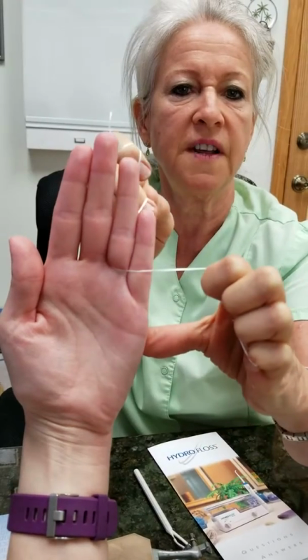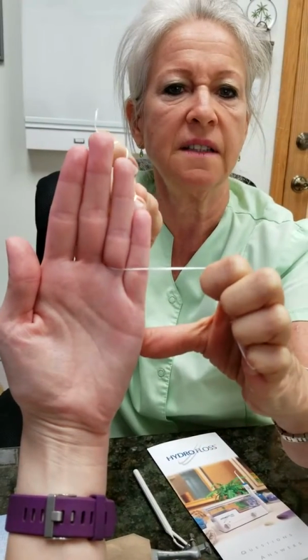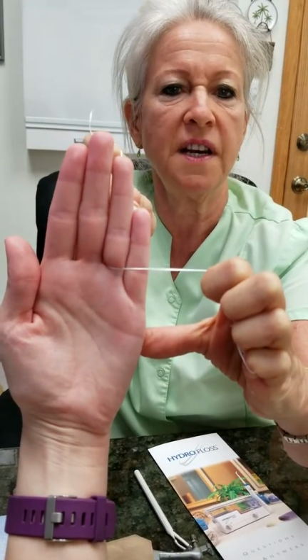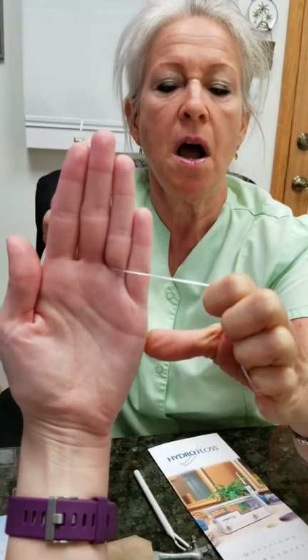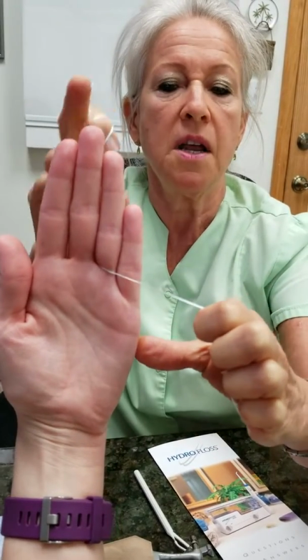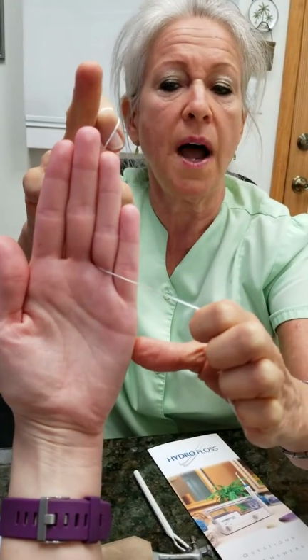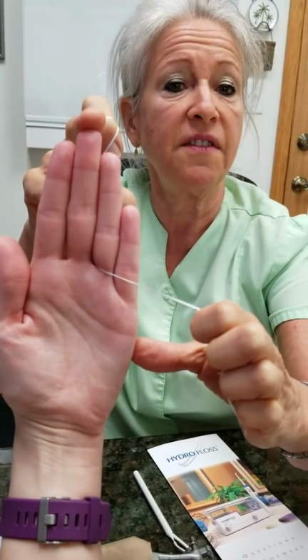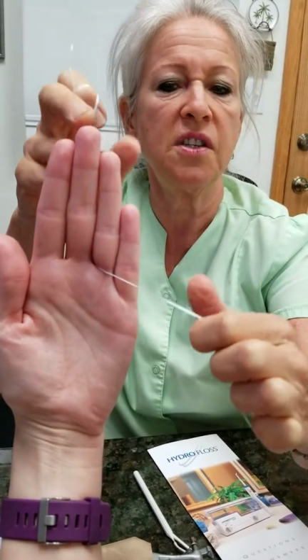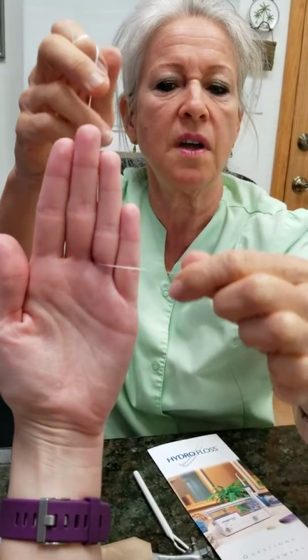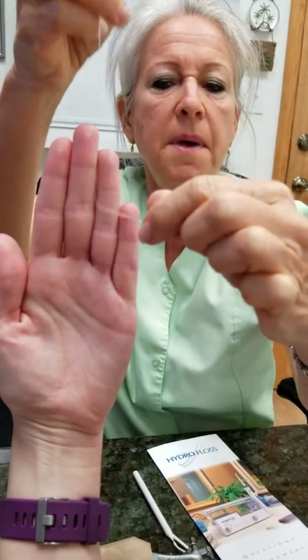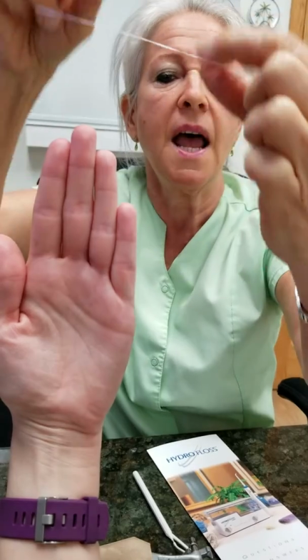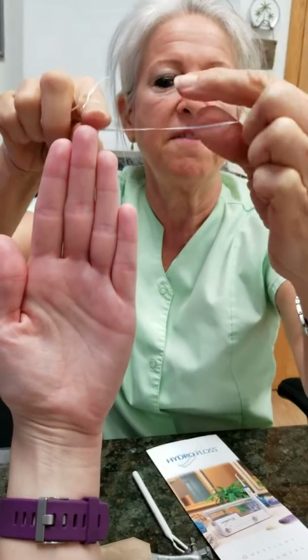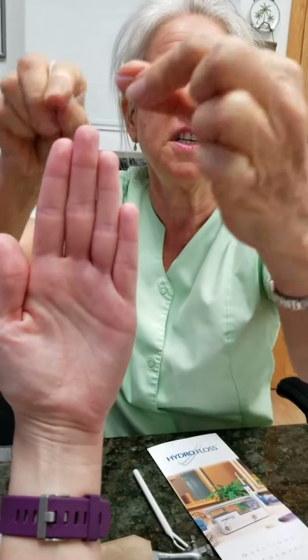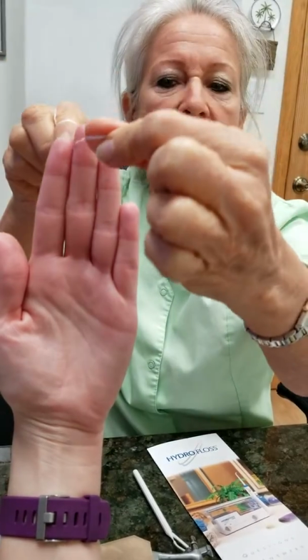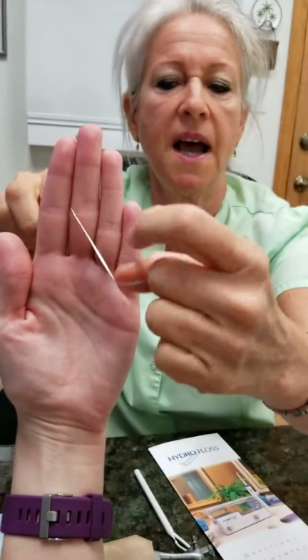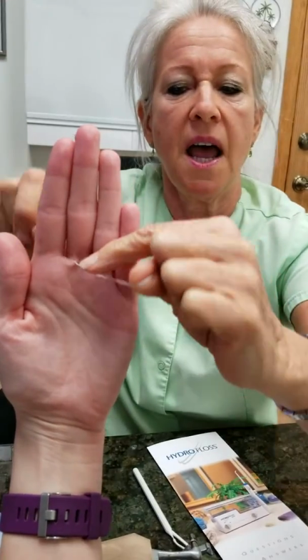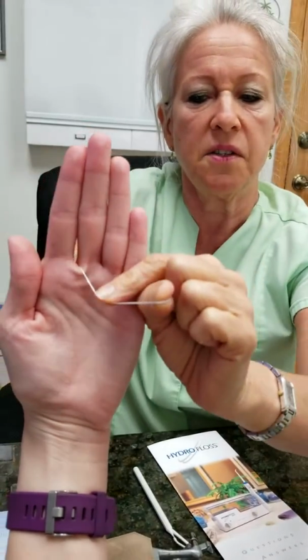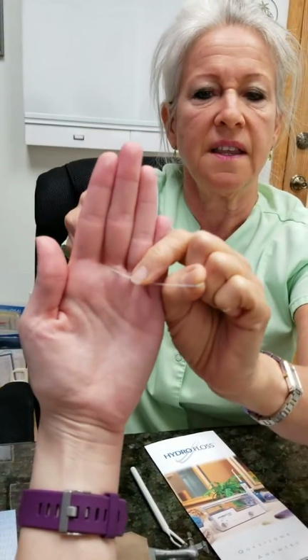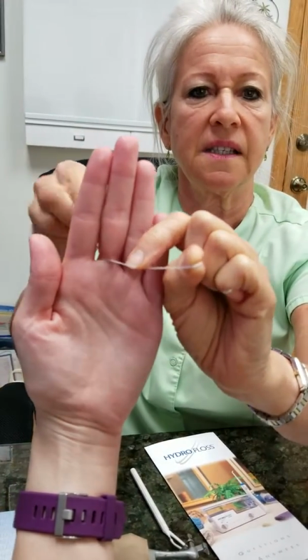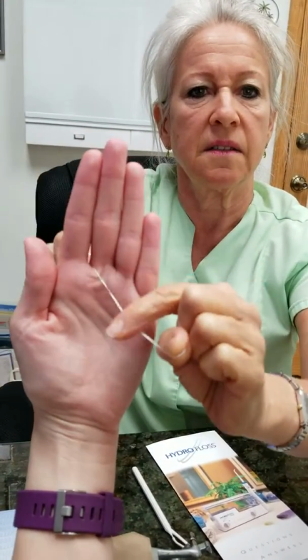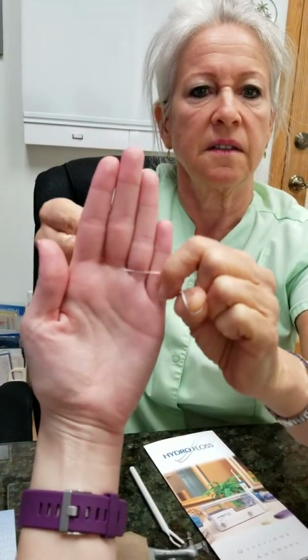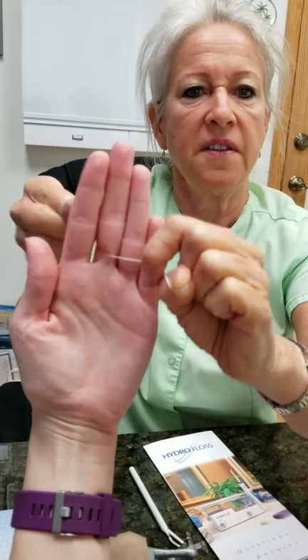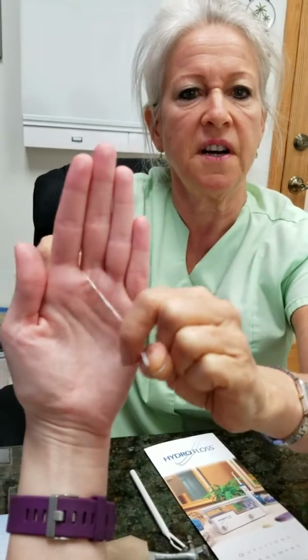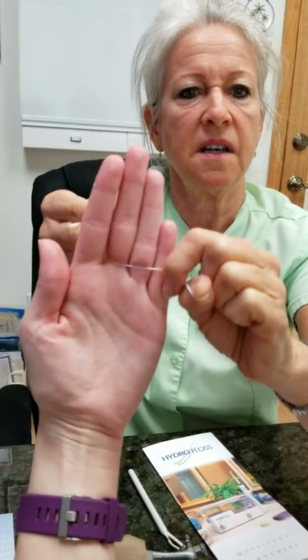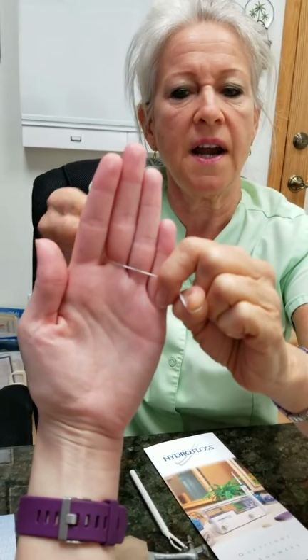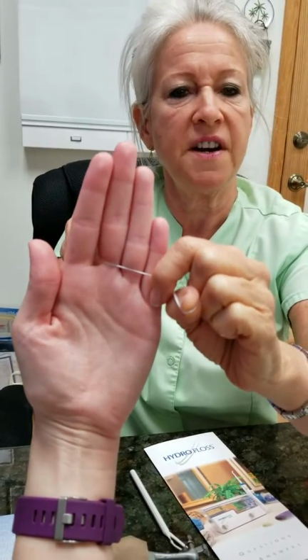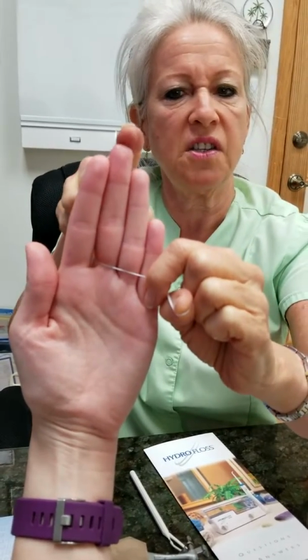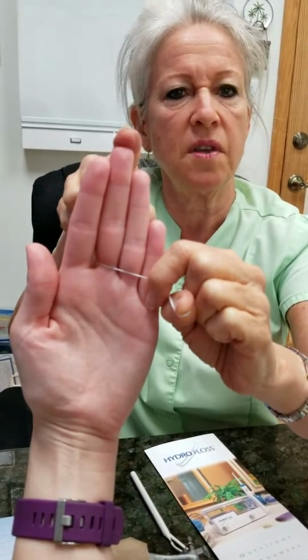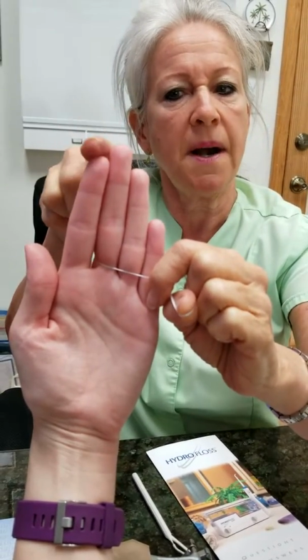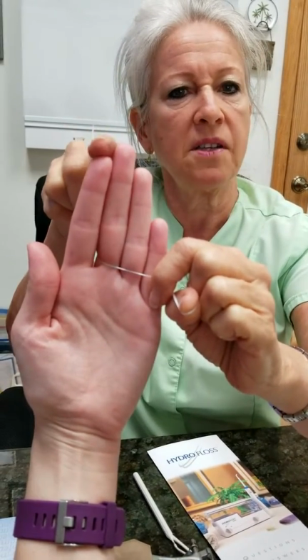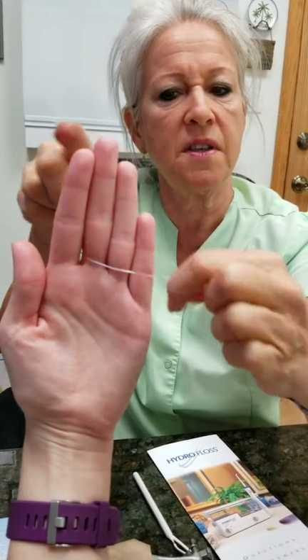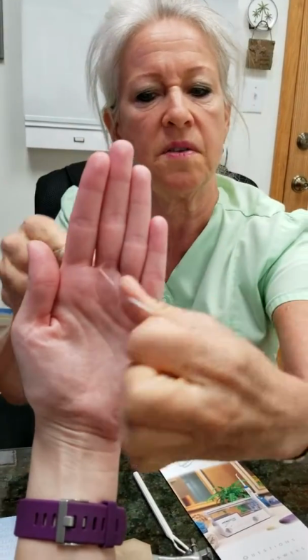Feel it? All right. So I need to finish this tooth. I'll come in and then finish this tooth — I come down and then I'll do it like this. Feel the difference? I've finished this tooth.